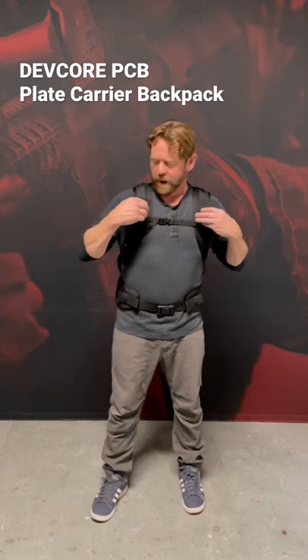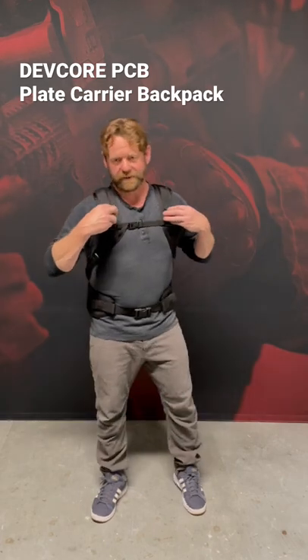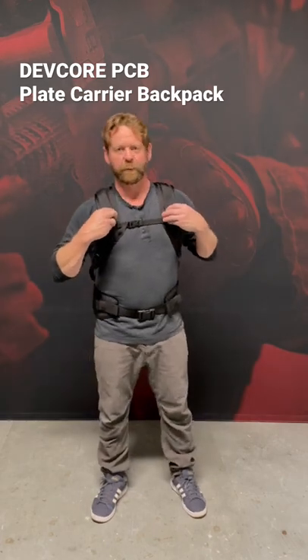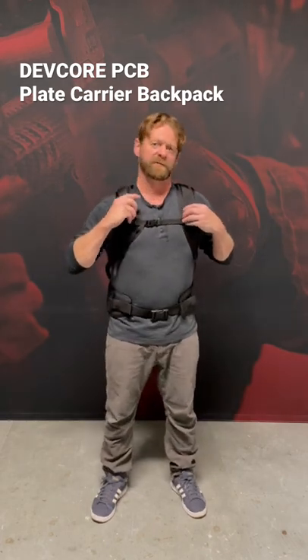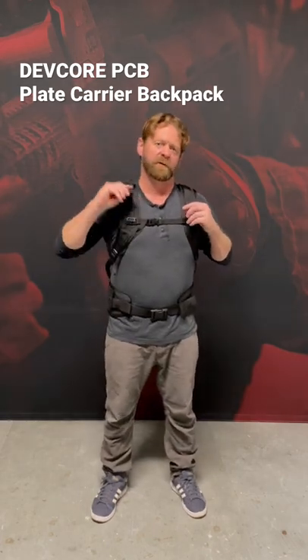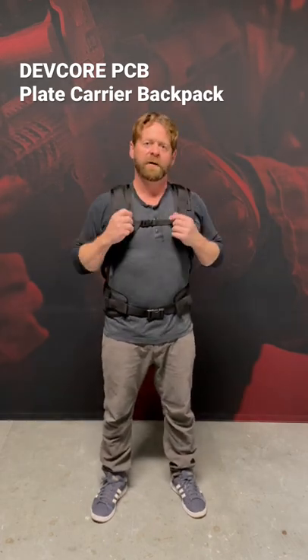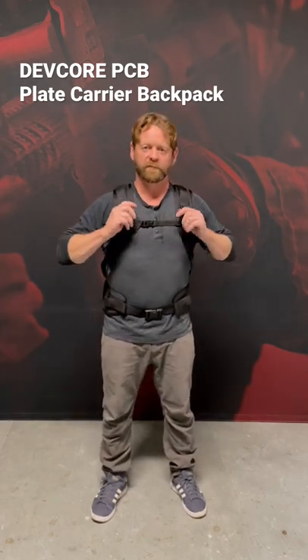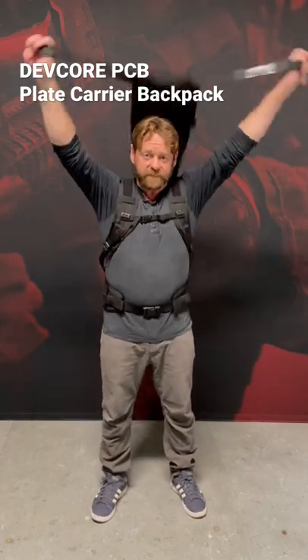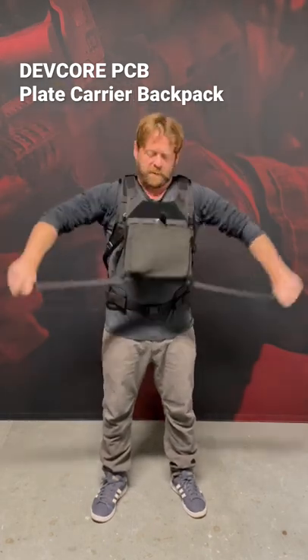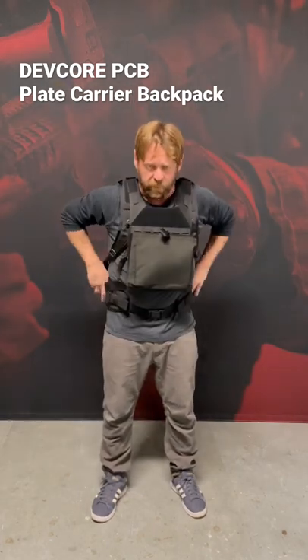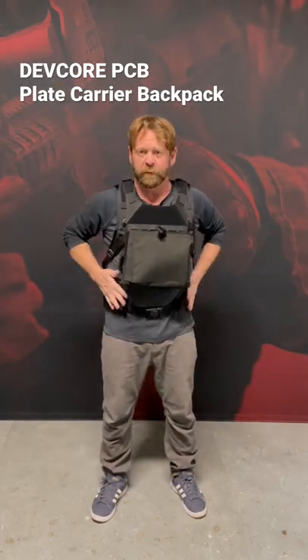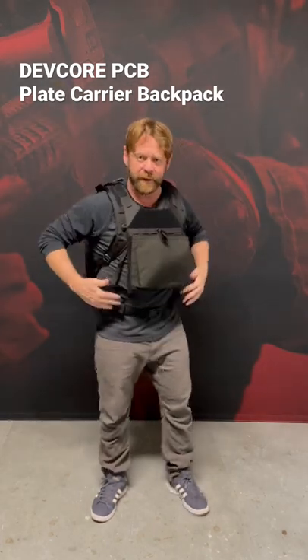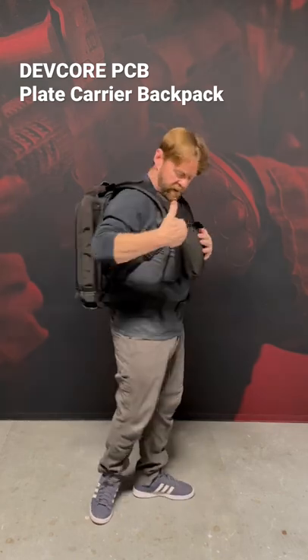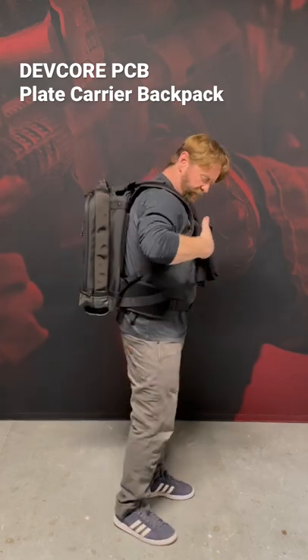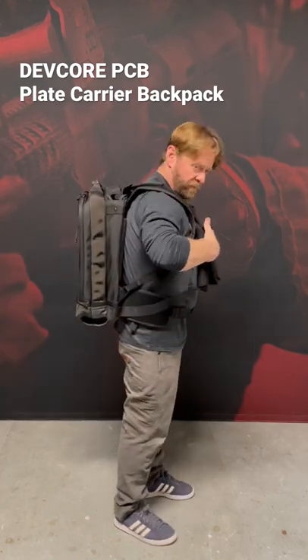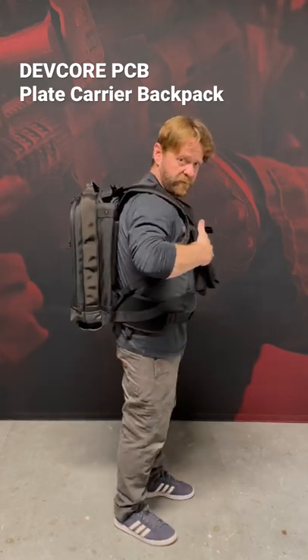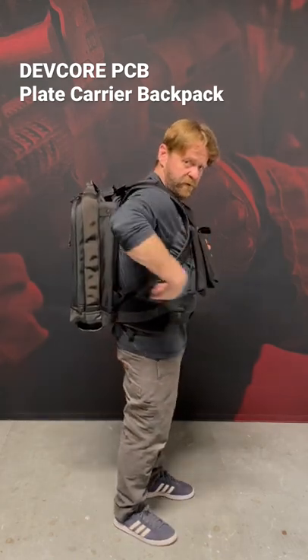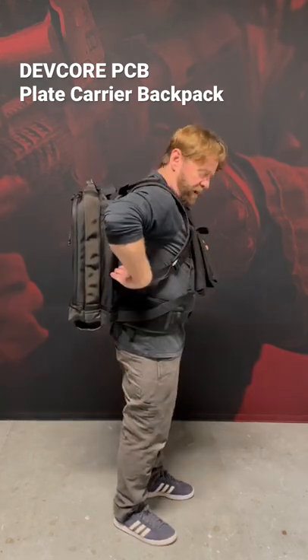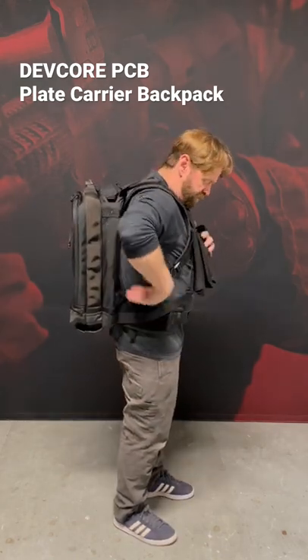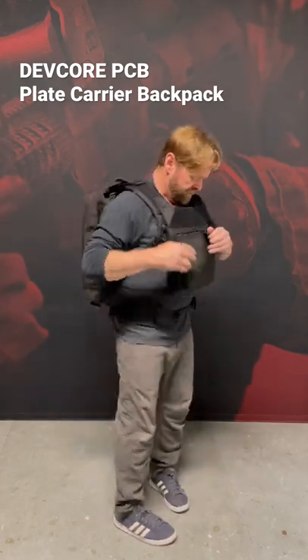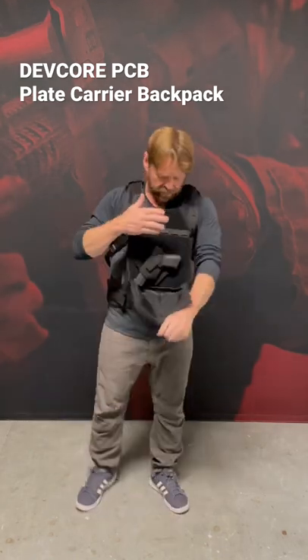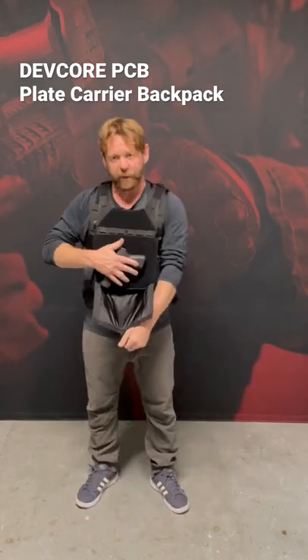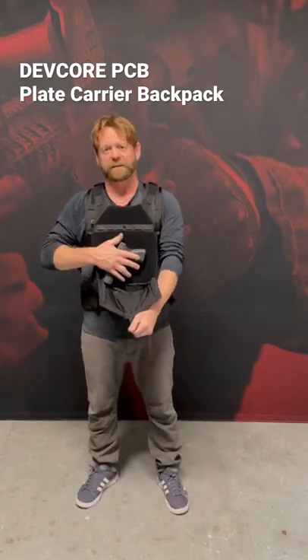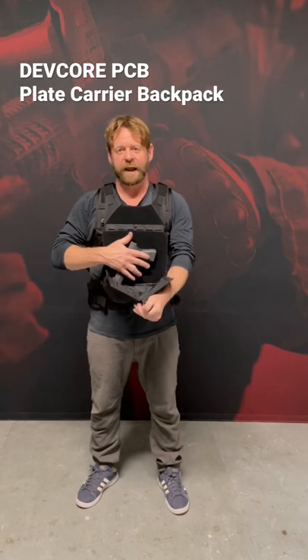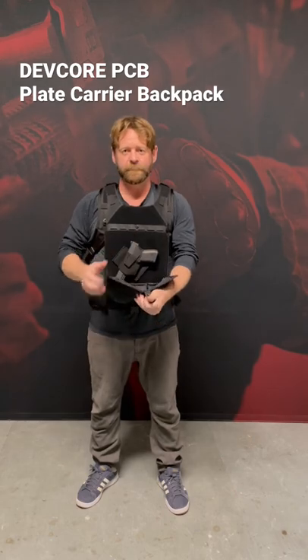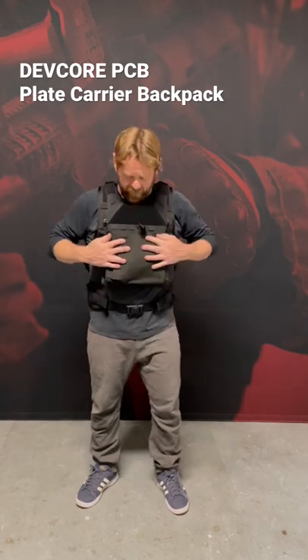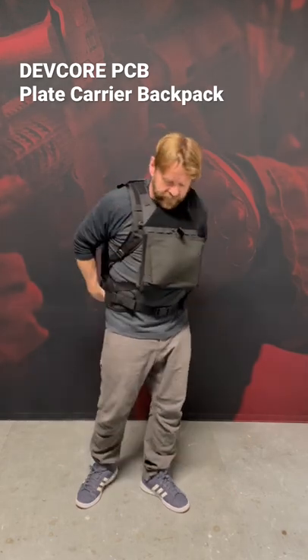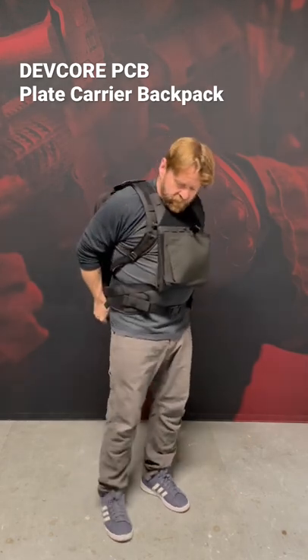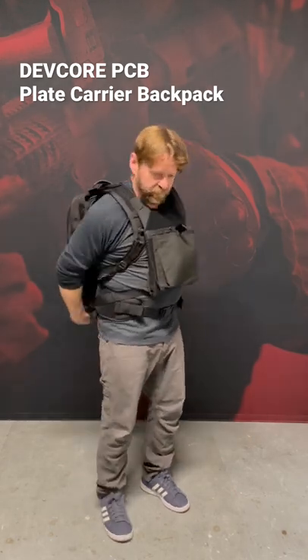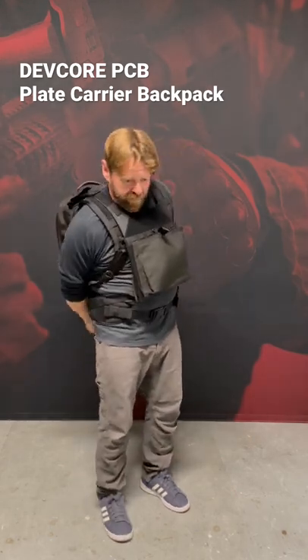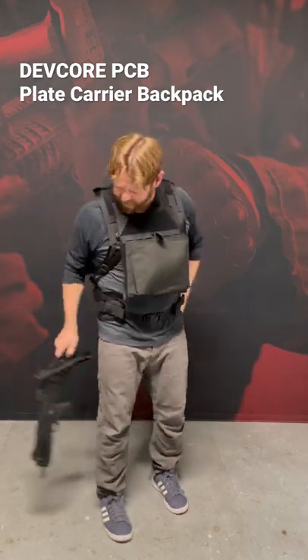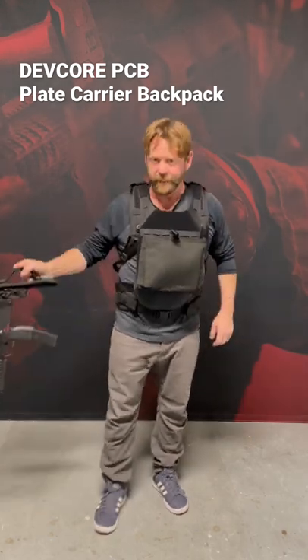What it allows you to do is go to your front straps, come right over, and deploy the bag. Now I have front coverage on the torso, back coverage, you can also access a handgun, and I can drop the SBR out of the back.